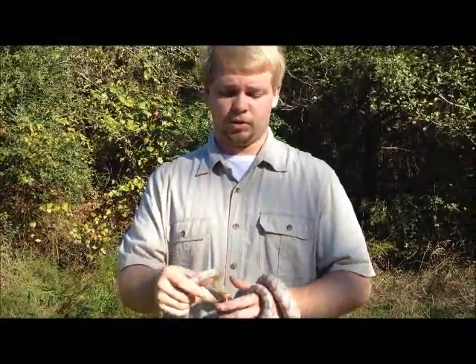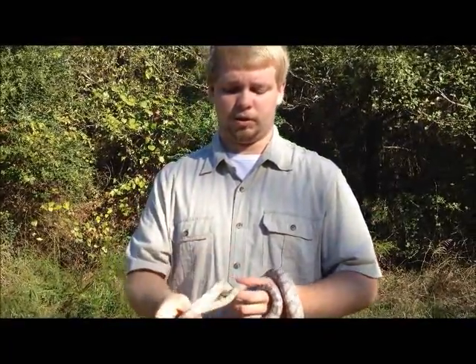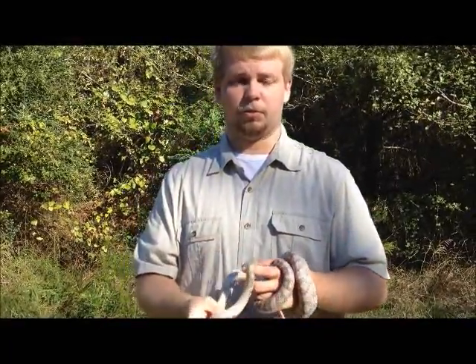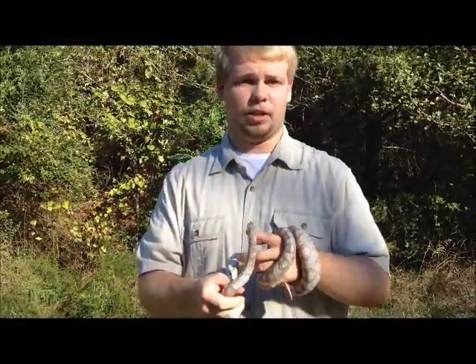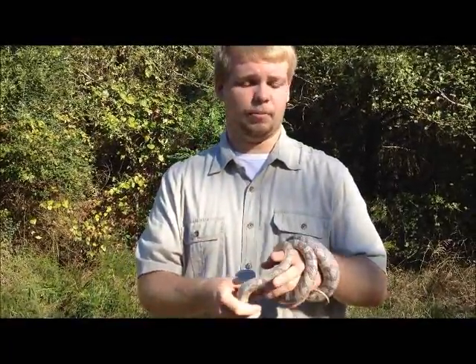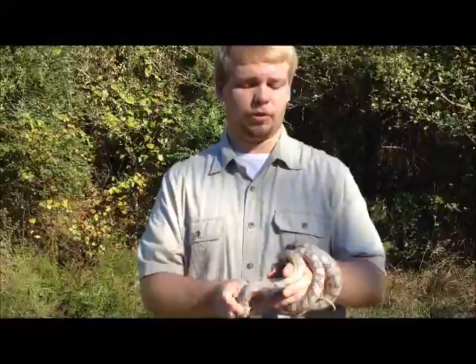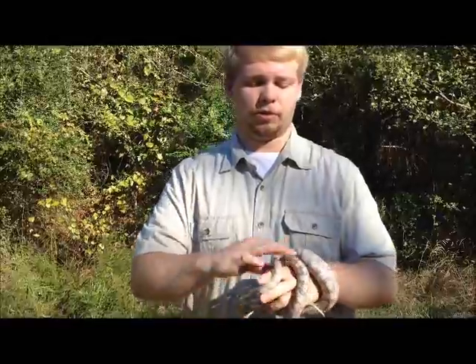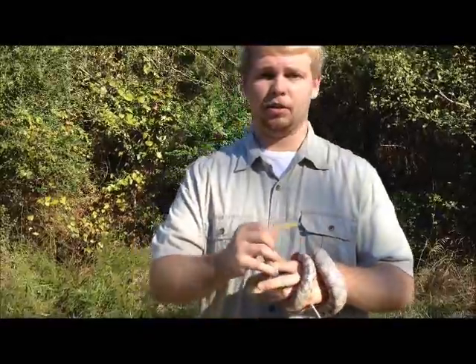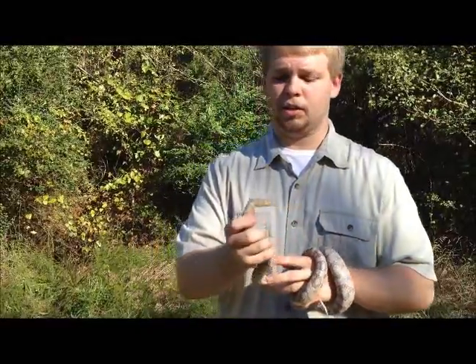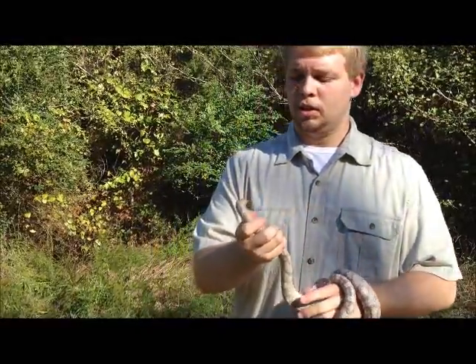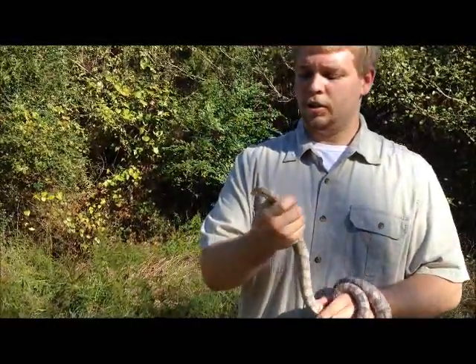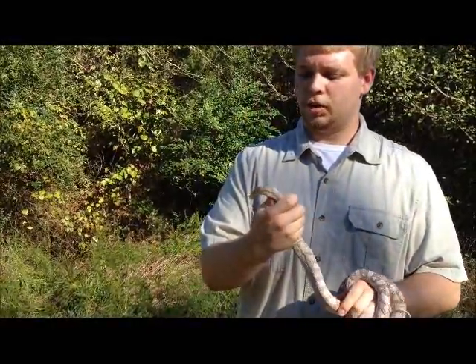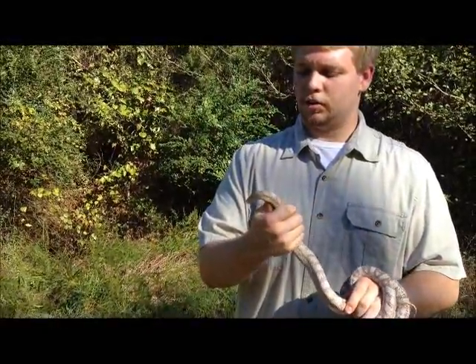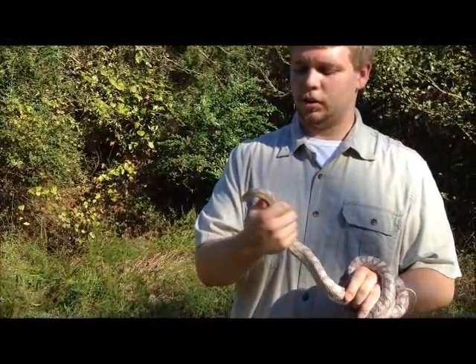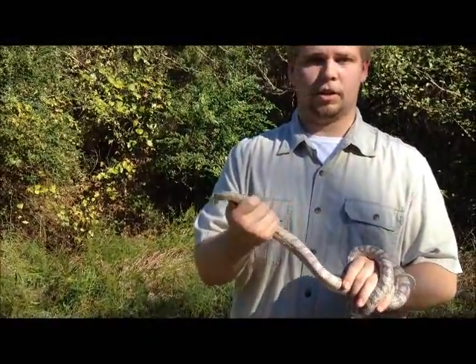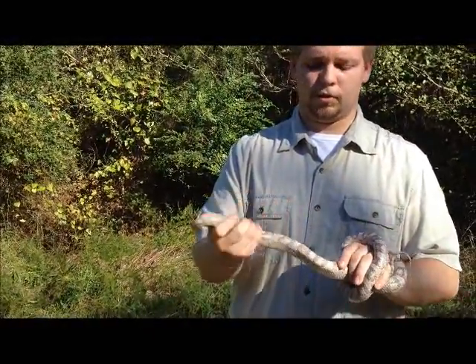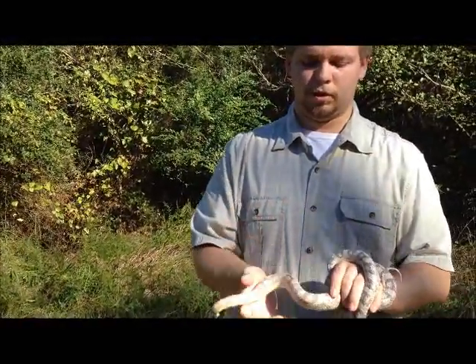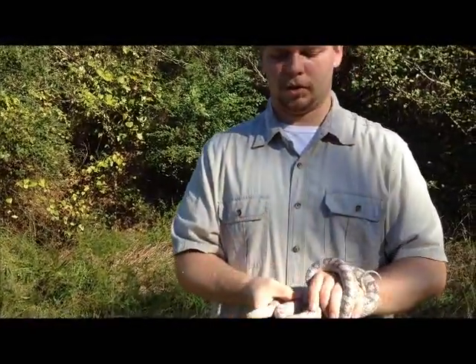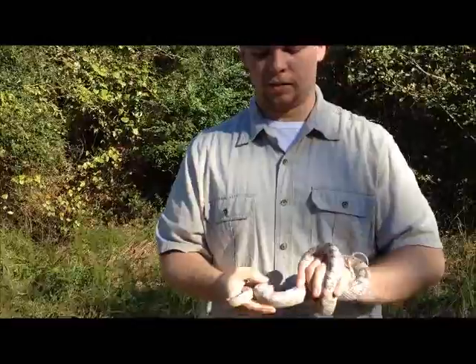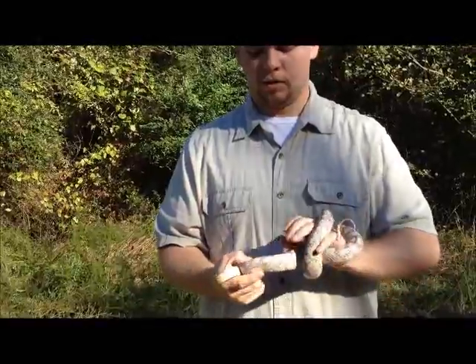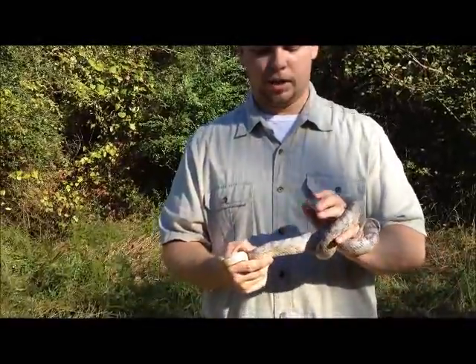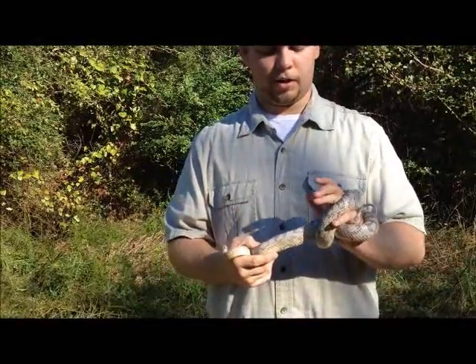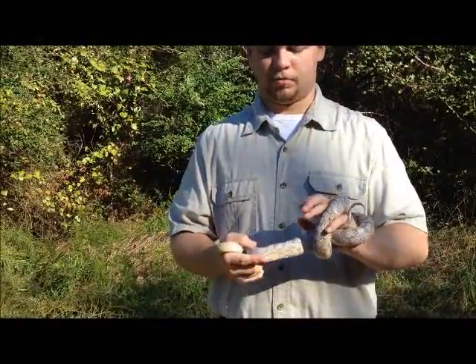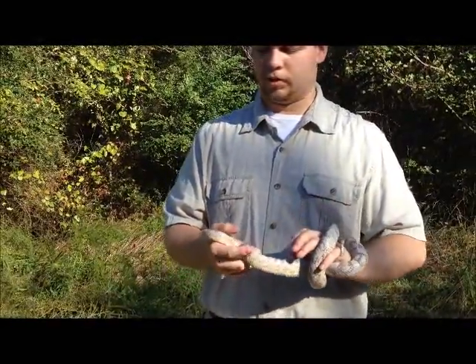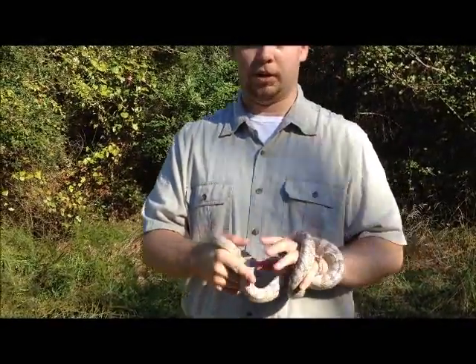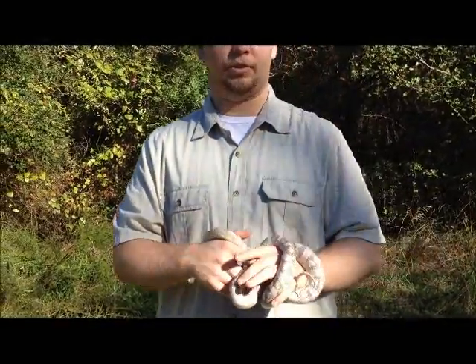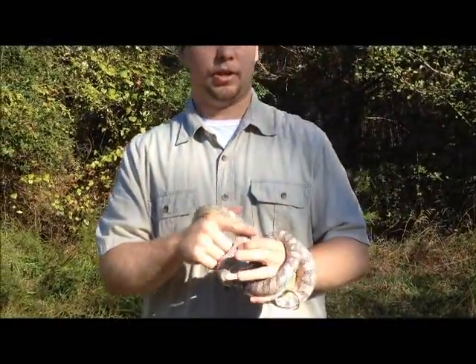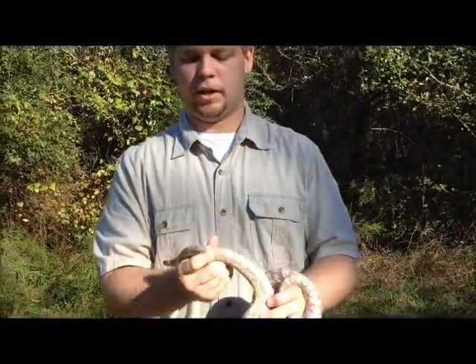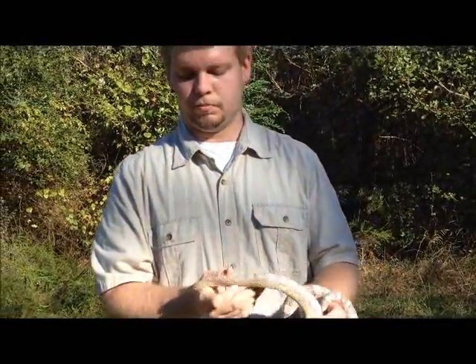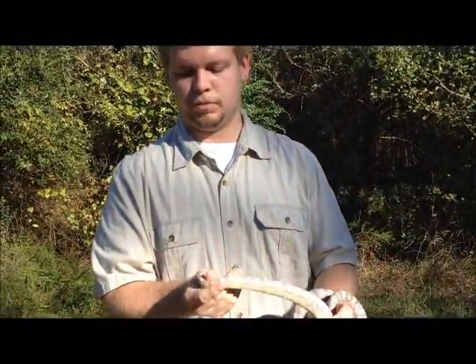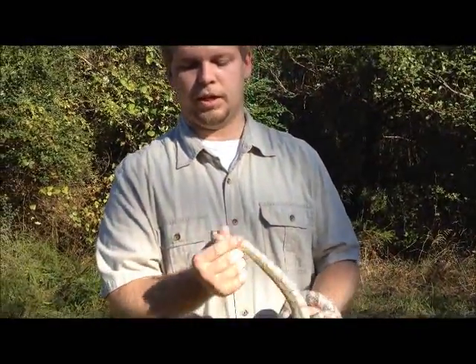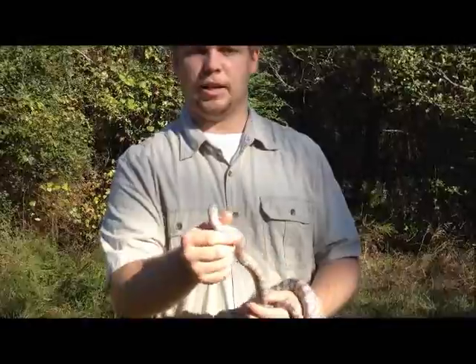You might find these guys hanging around your garden — pretty common. This is a corn snake; I was holding a corn snake earlier. This one is different, obviously. The corn snake has many different coloration patterns, but it's easy to identify just by looking at its head.